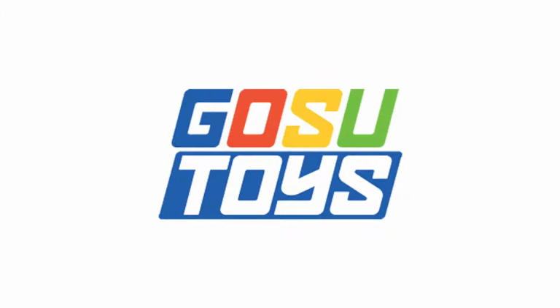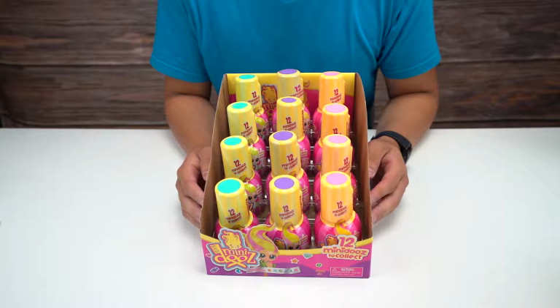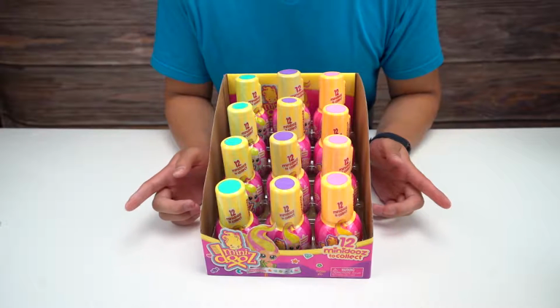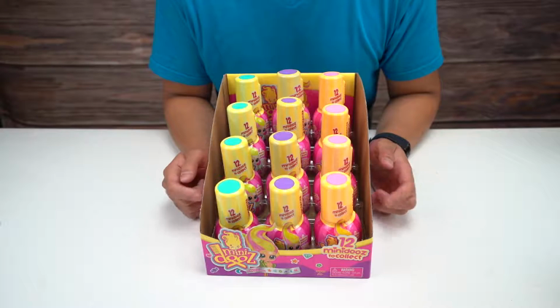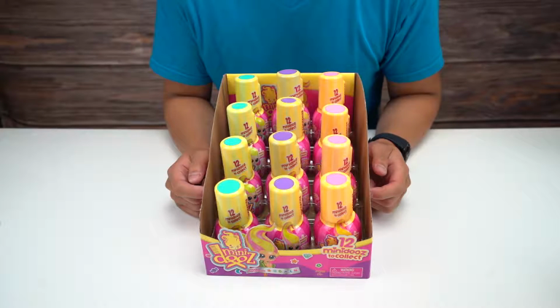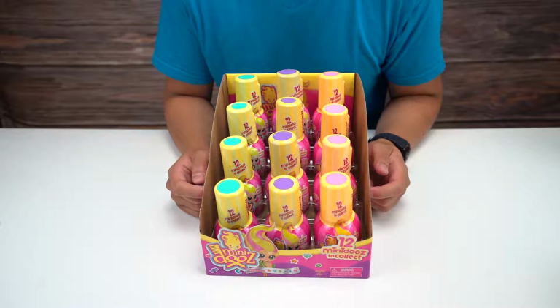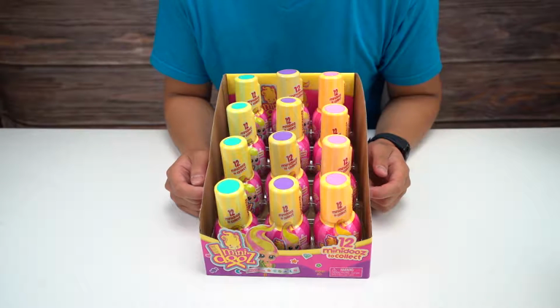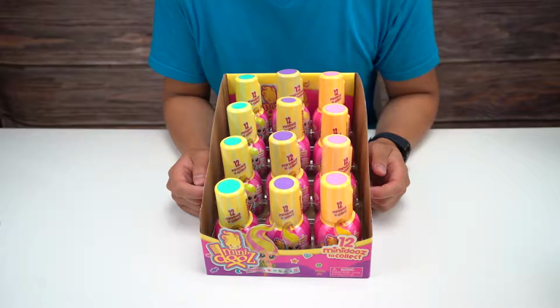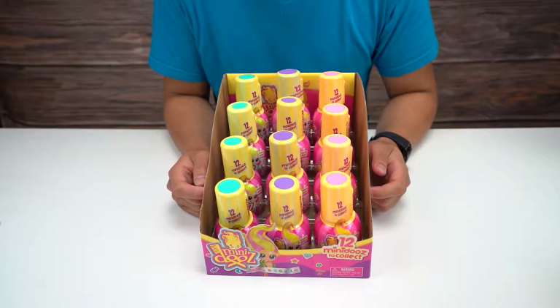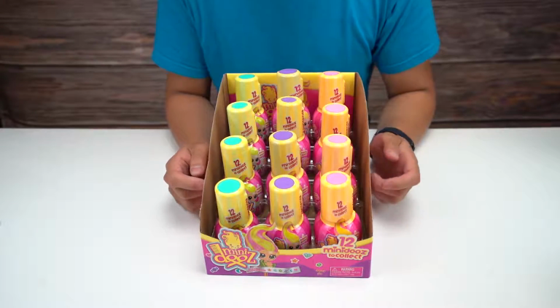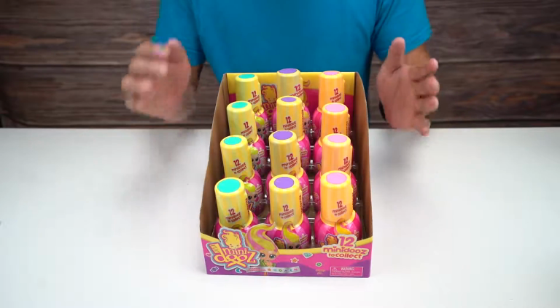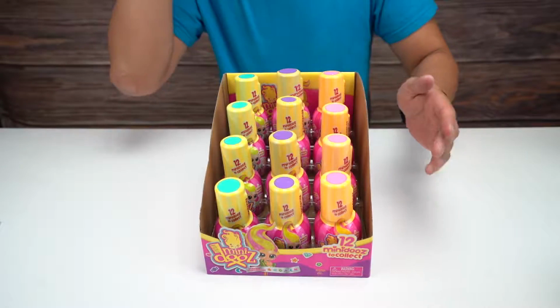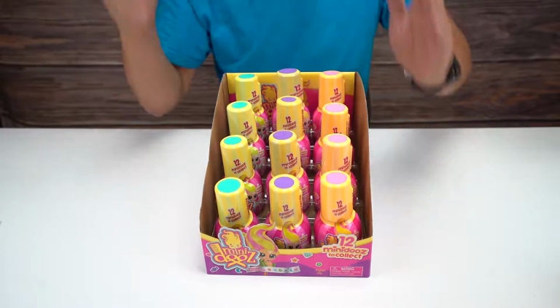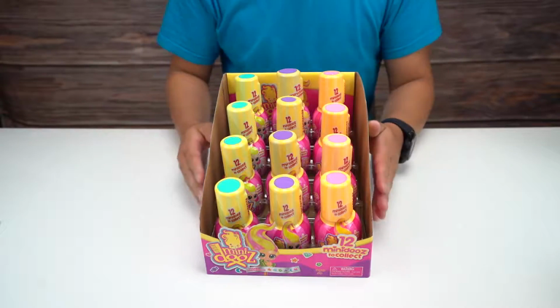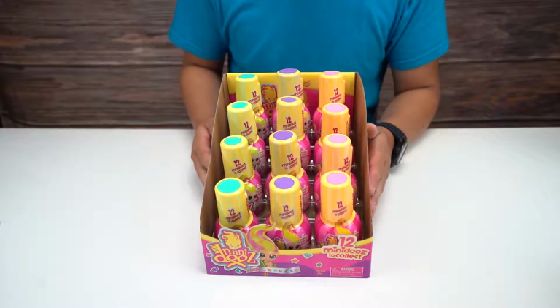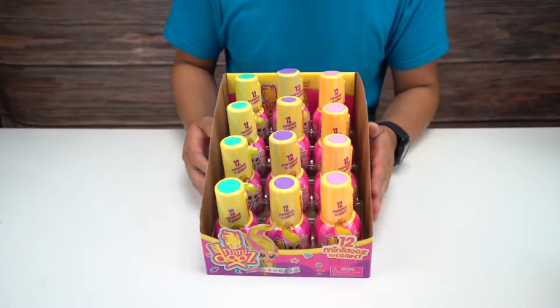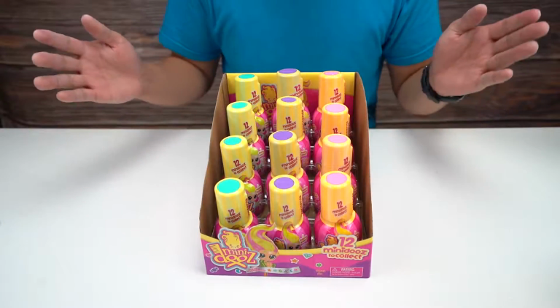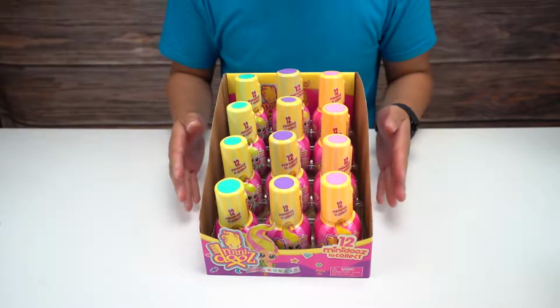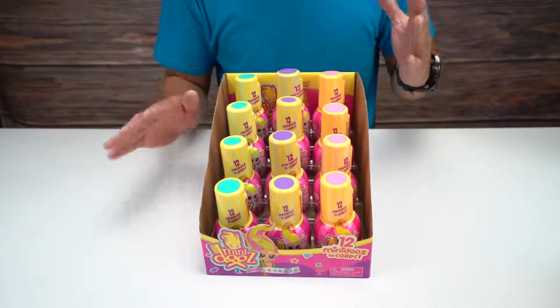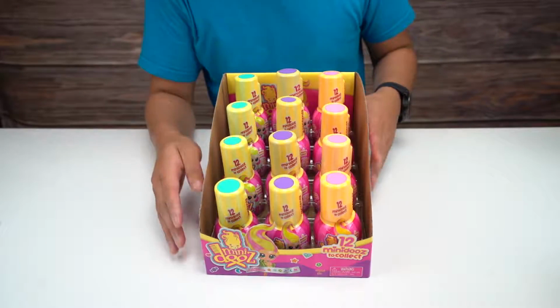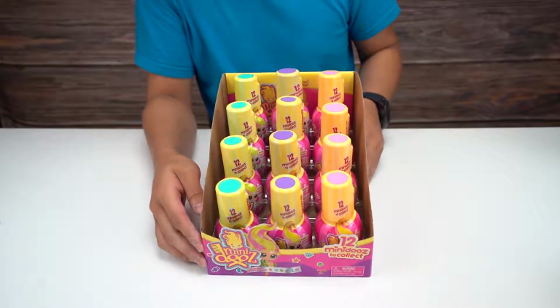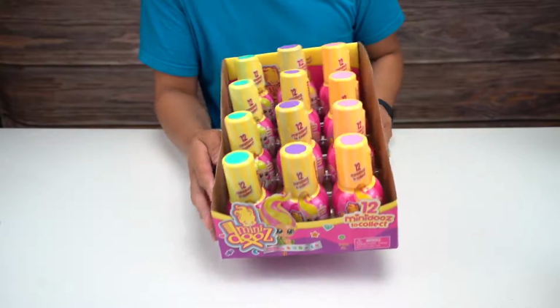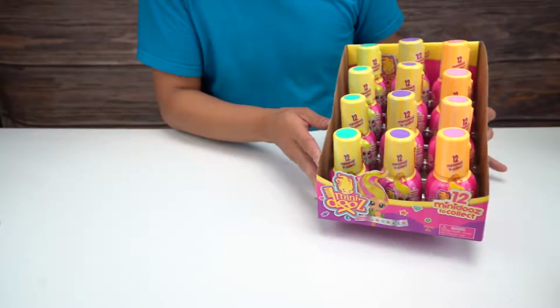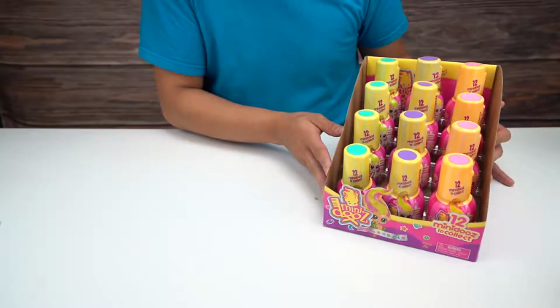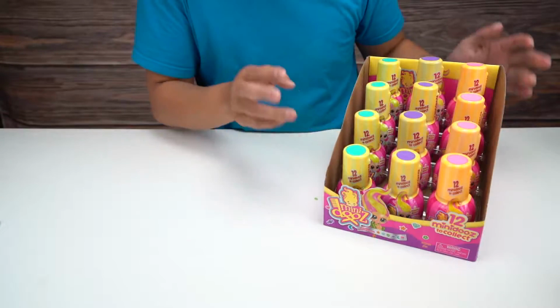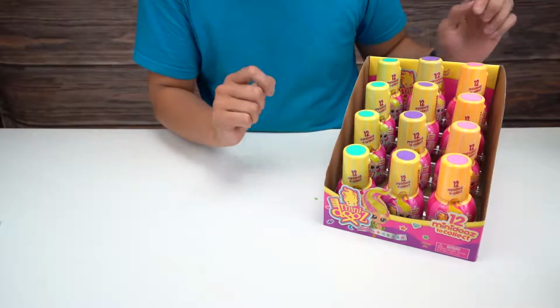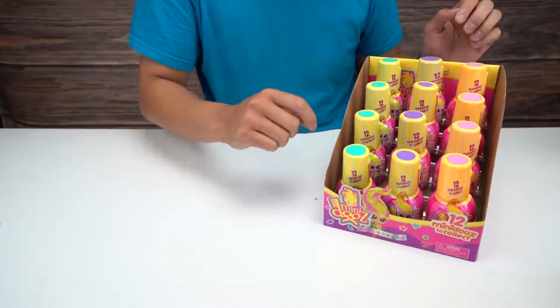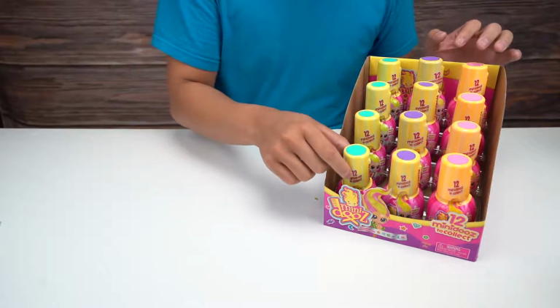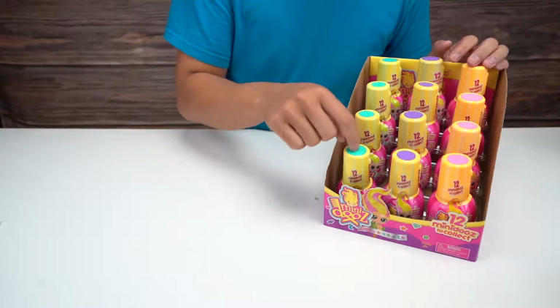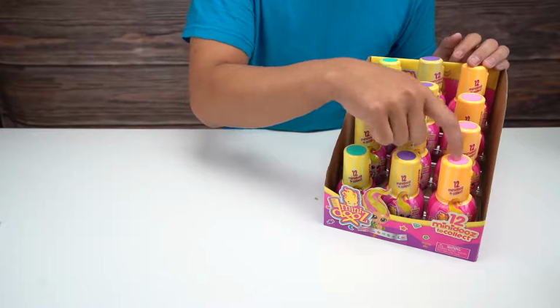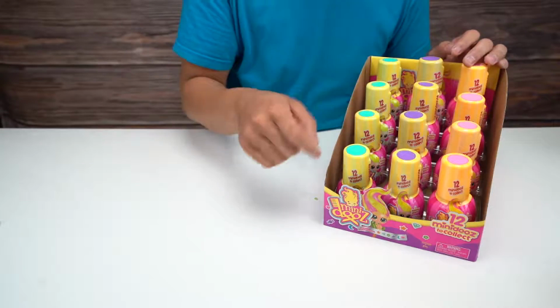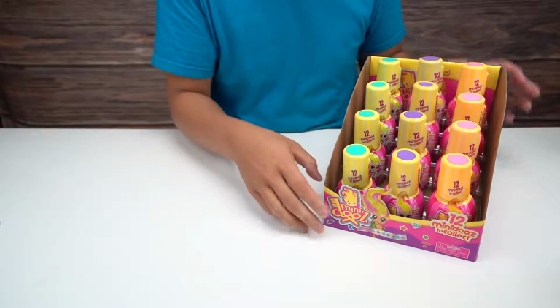Hey everybody, how's it going? Welcome back to the channel. Today we are checking out Mini Doos - it's another one of those mystery collectible toy items. This comes in three different colors as you can see from the tops here.